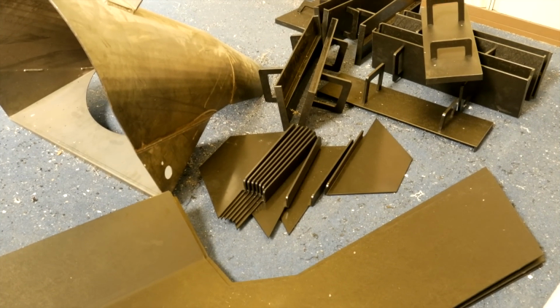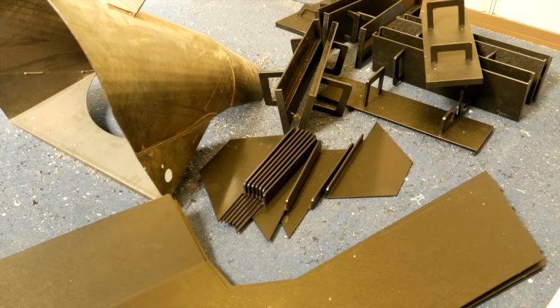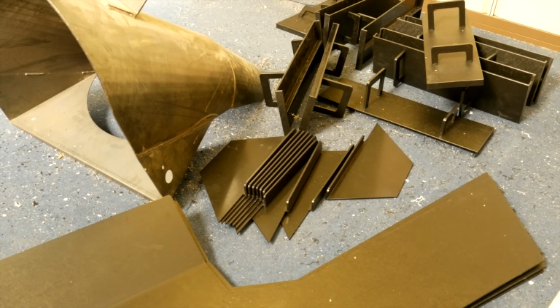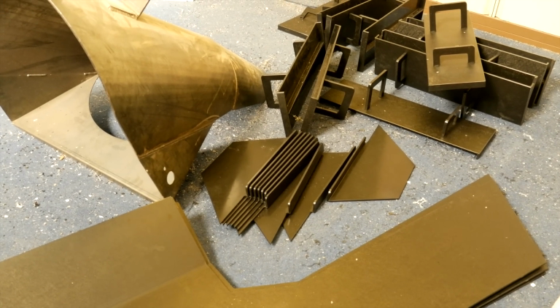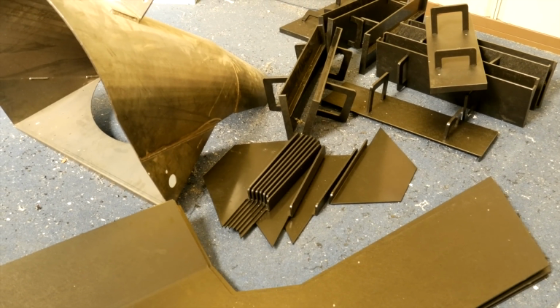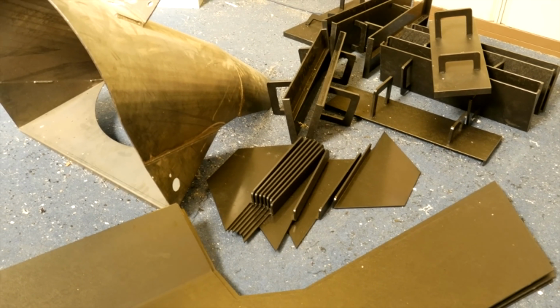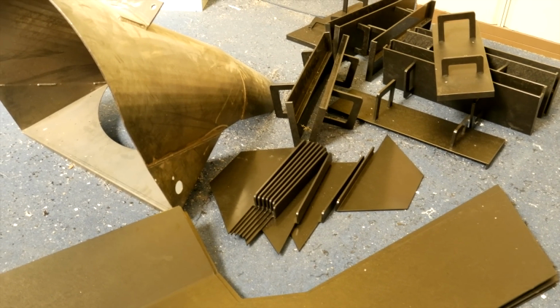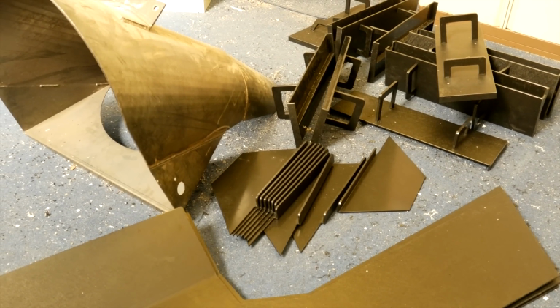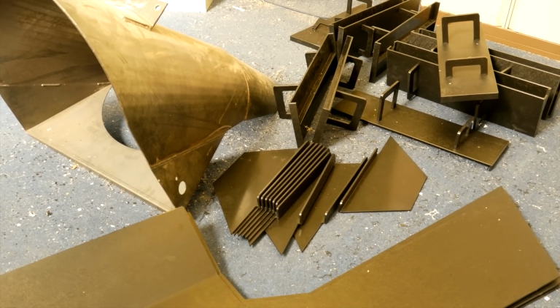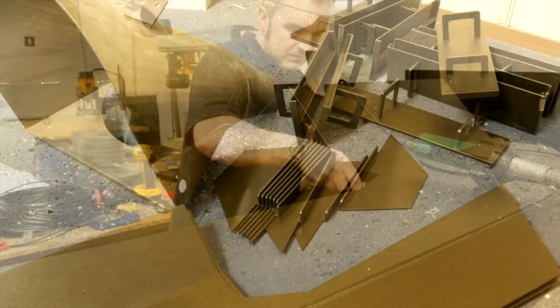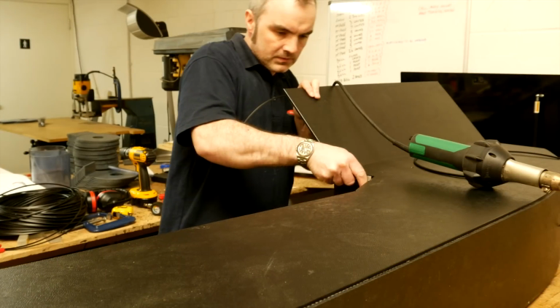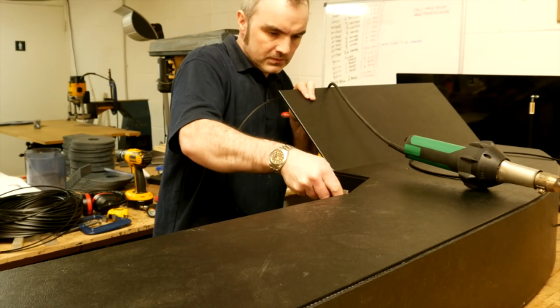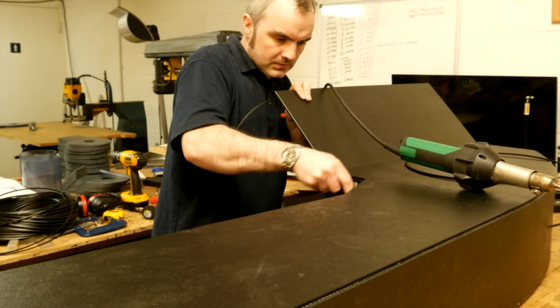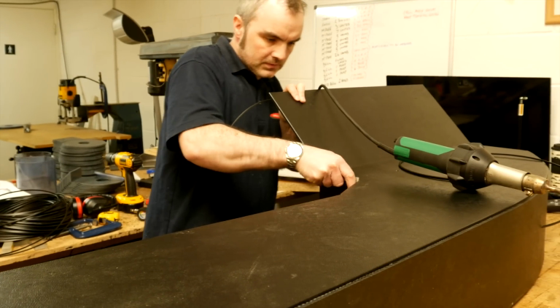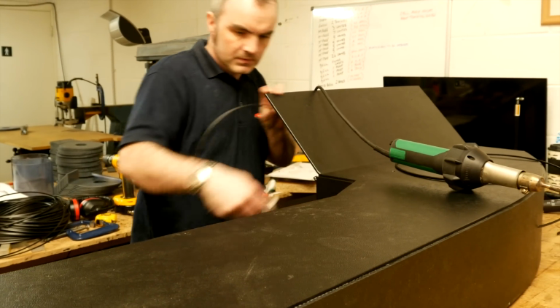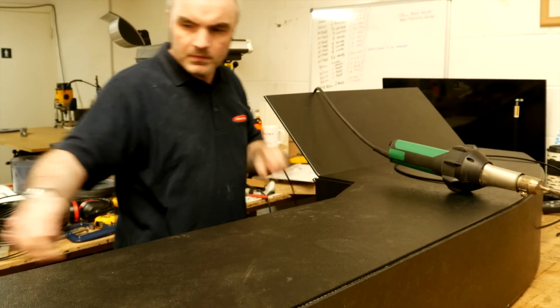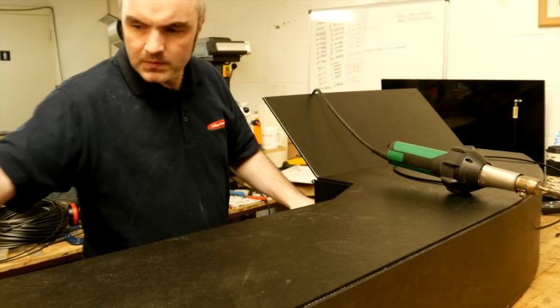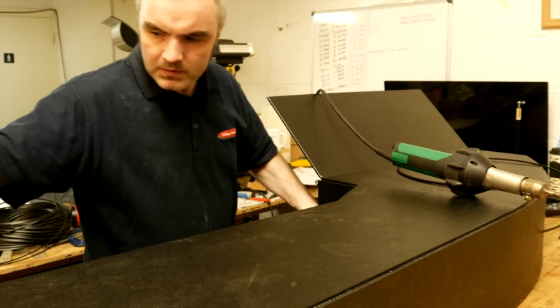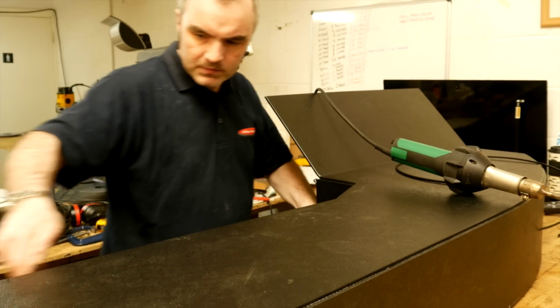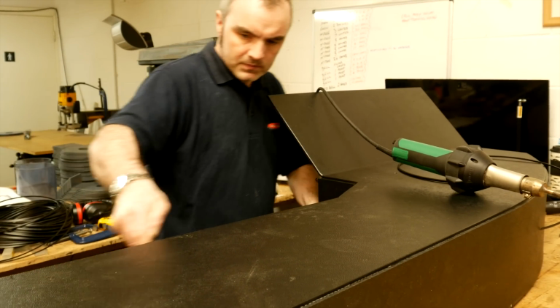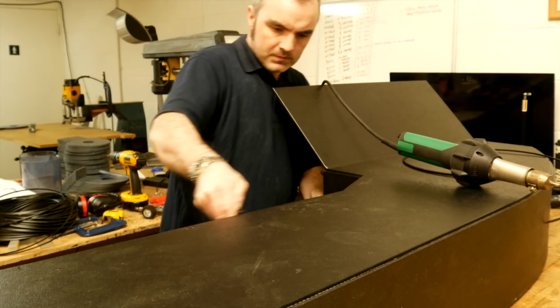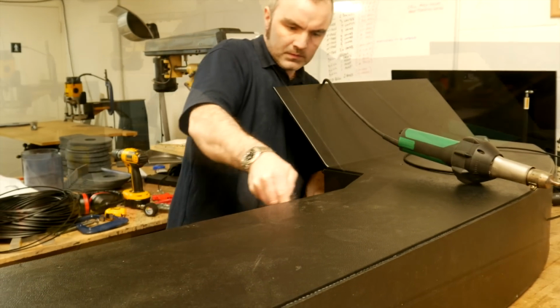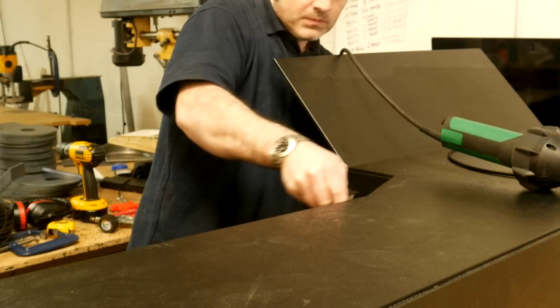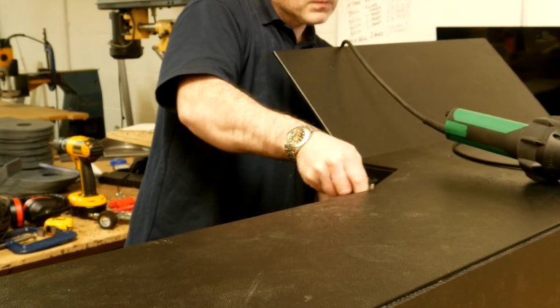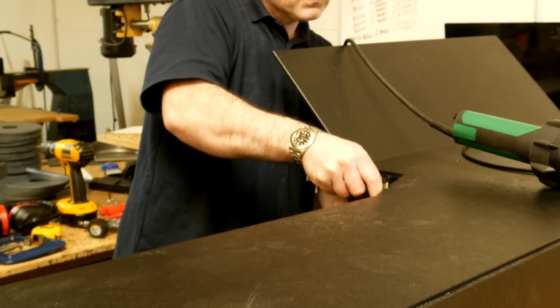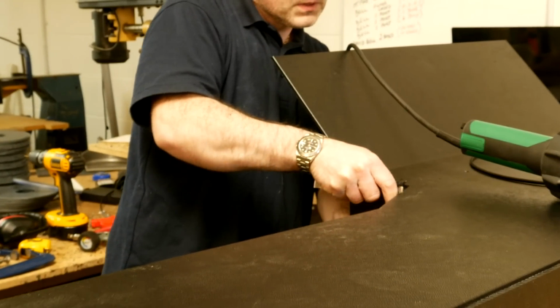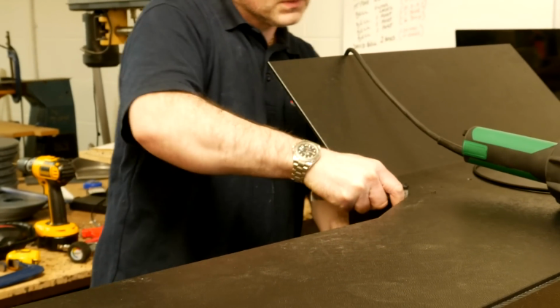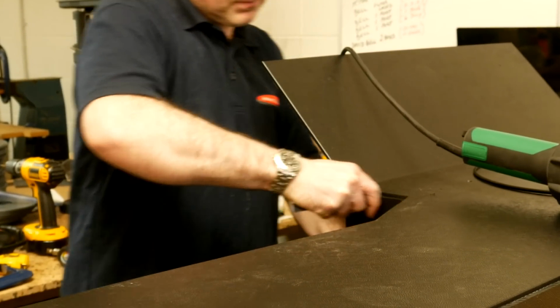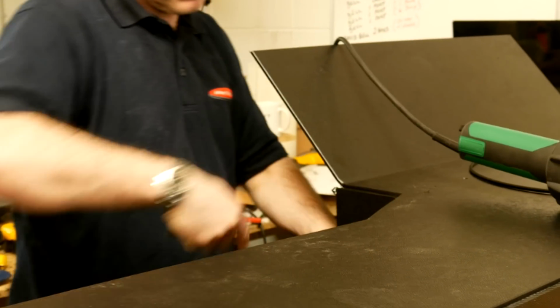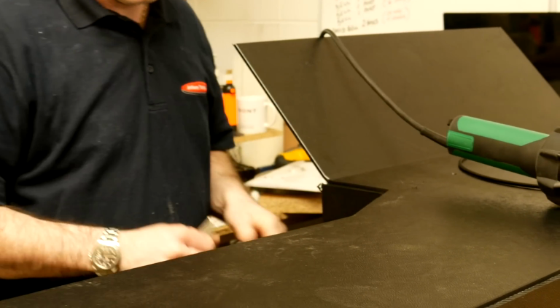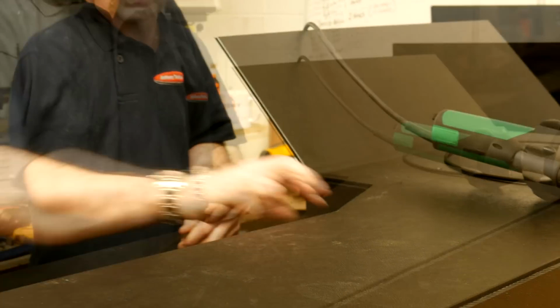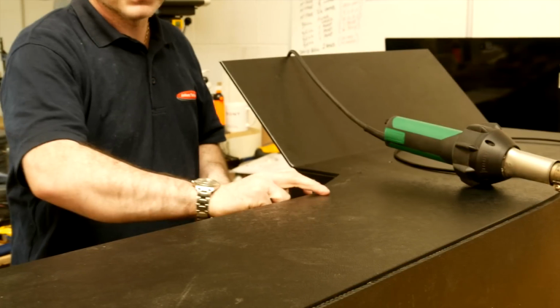A washdown chute for a cement mixer lorry. The material comes in flat sheet condition, which is machined to profile and hot-line bent to give the angles.